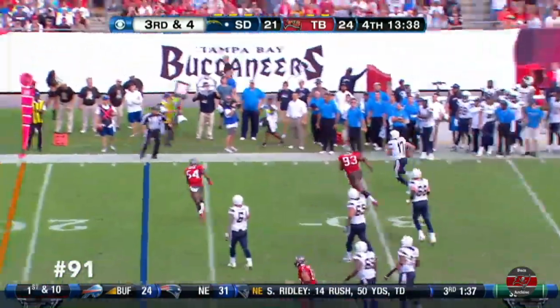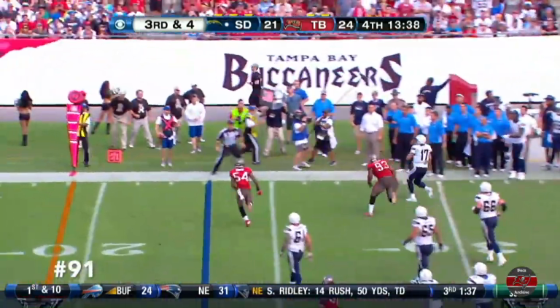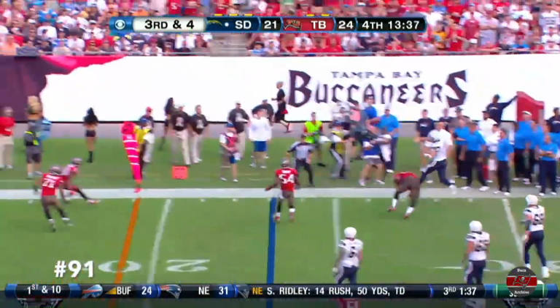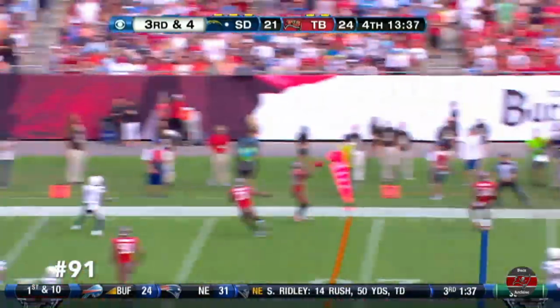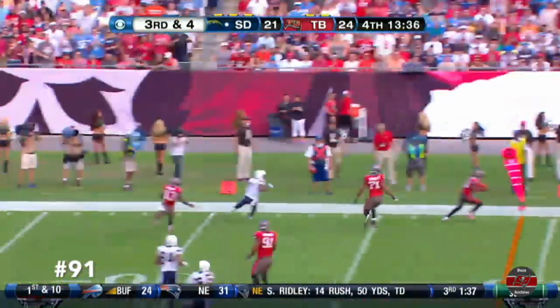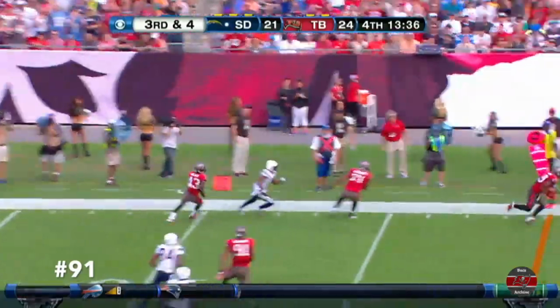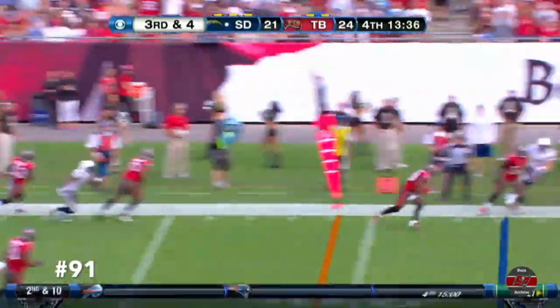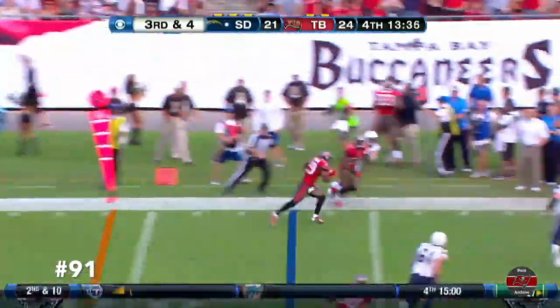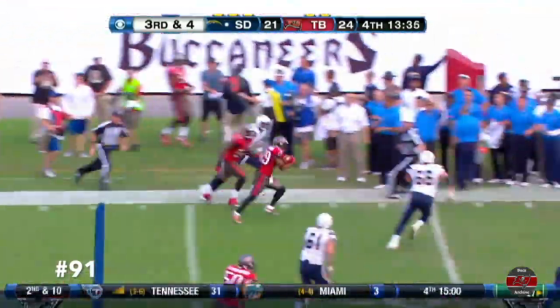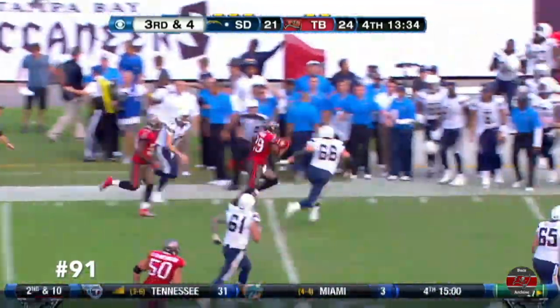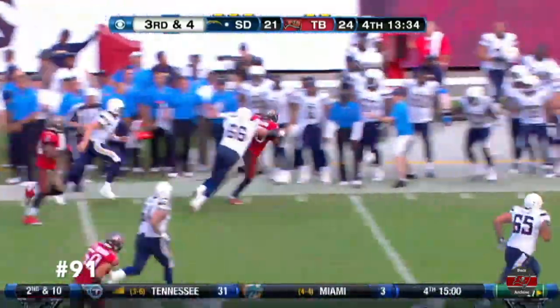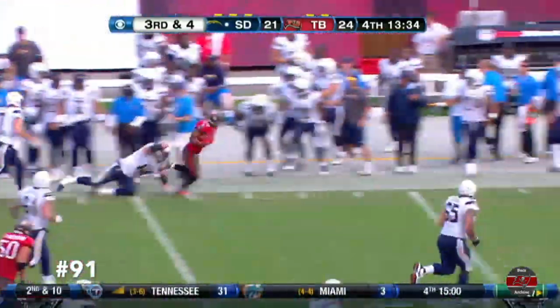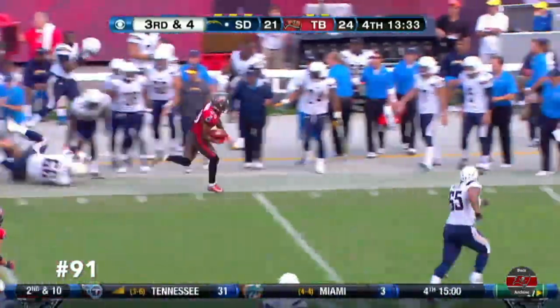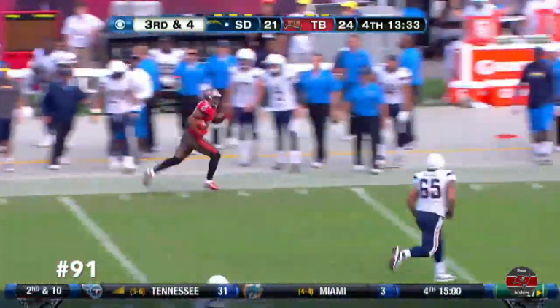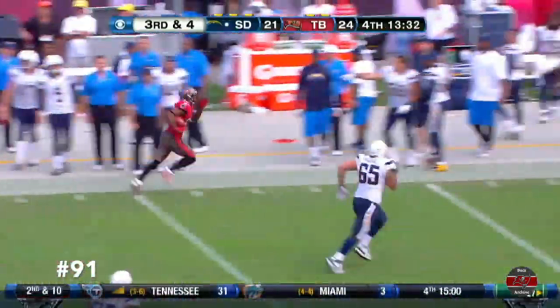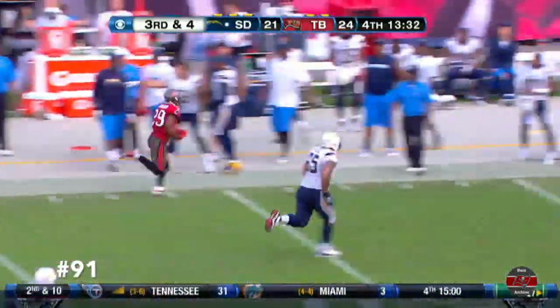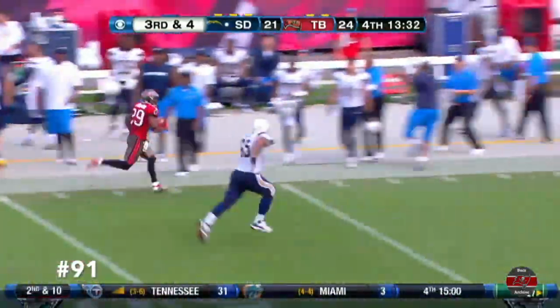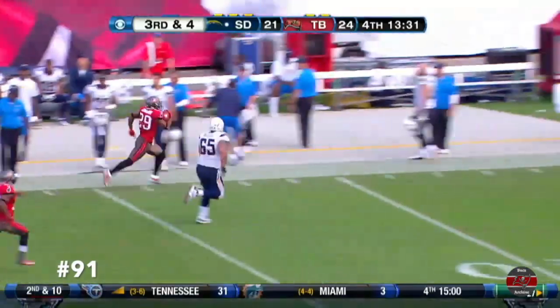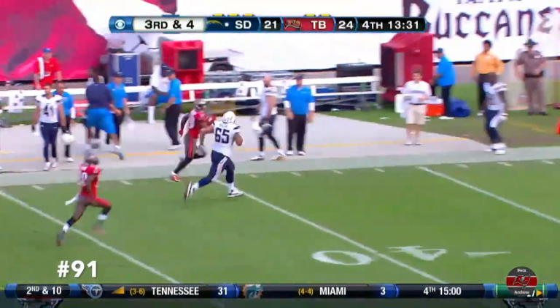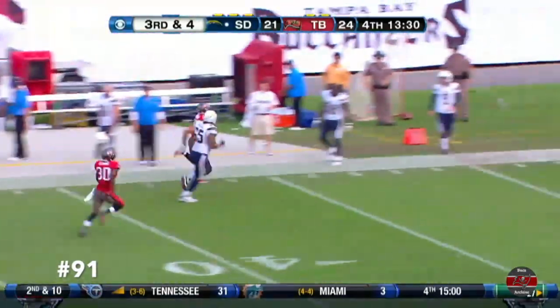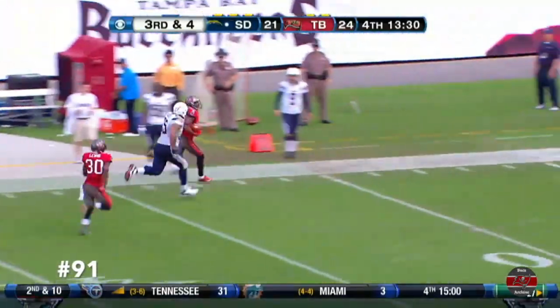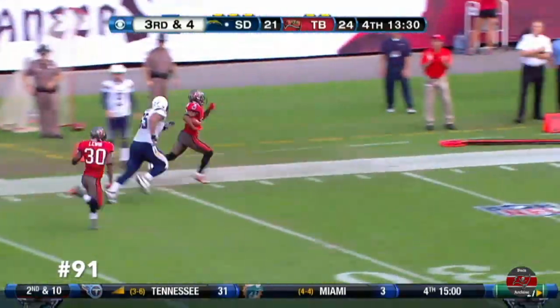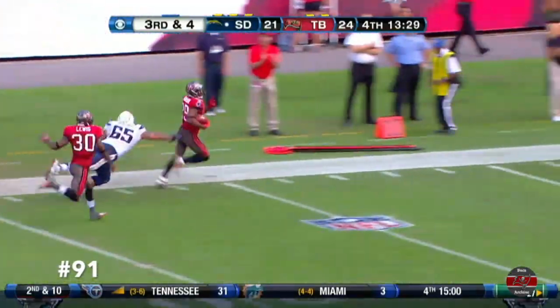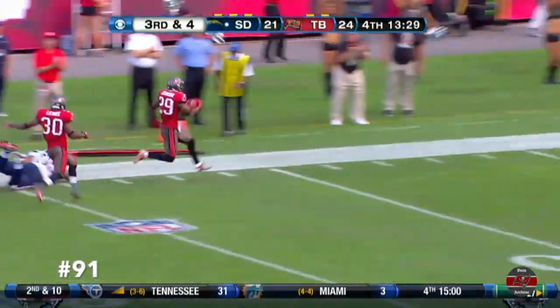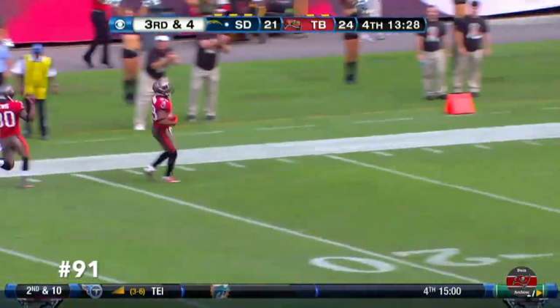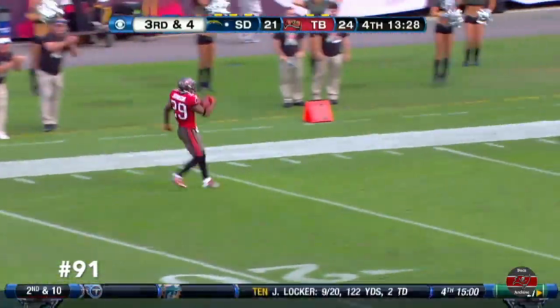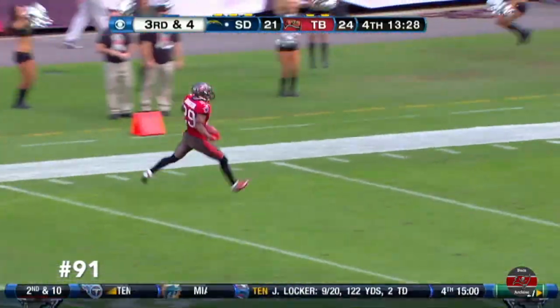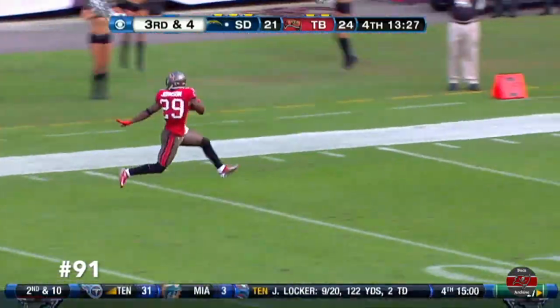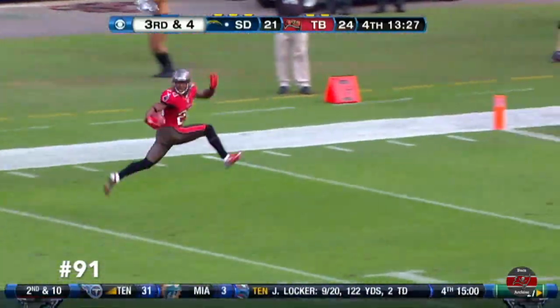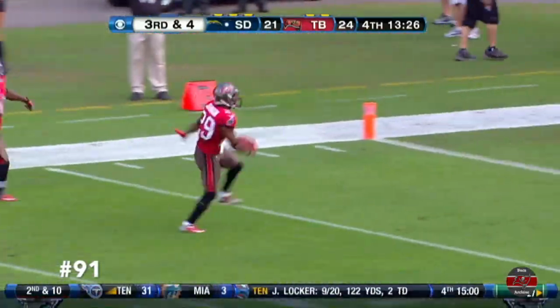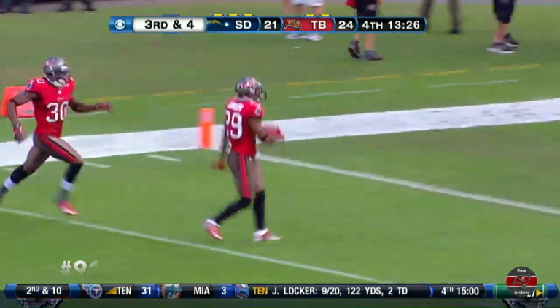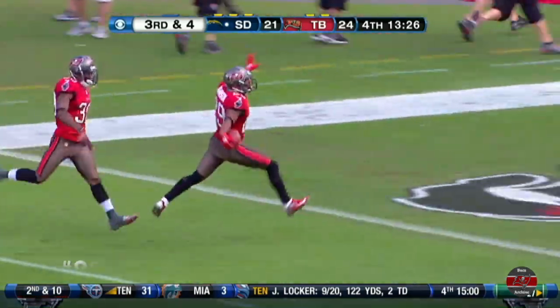Chased by McCoy. Intercepted. He's done it again. Leonard Johnson being chased by Vasquez. He's not going to get him. All the way to the house.